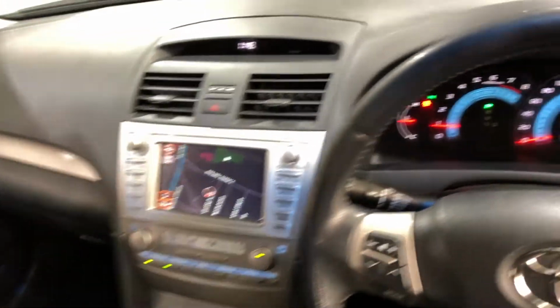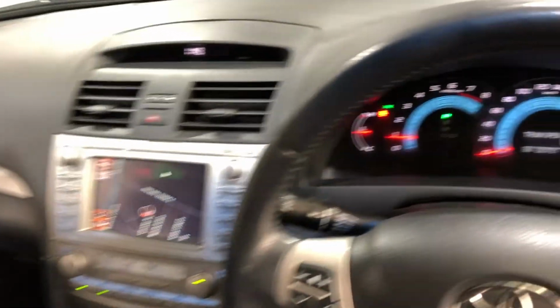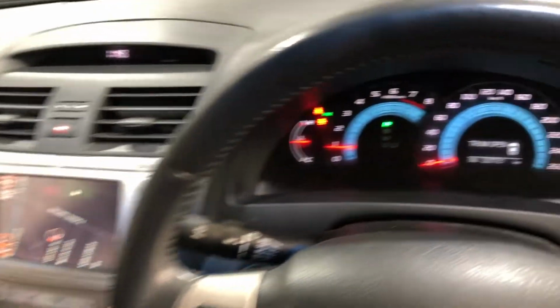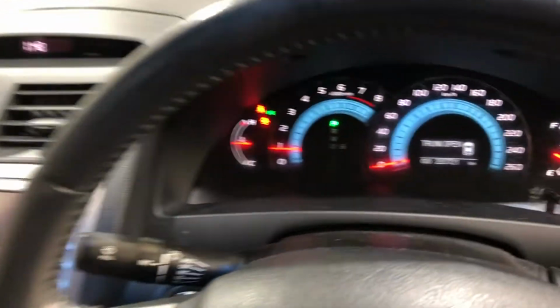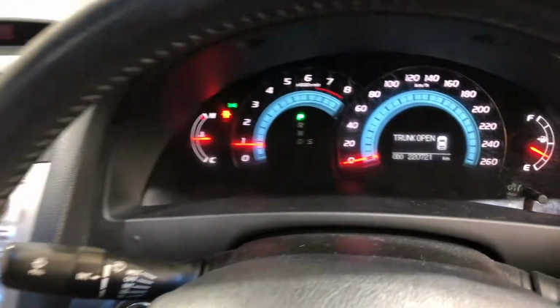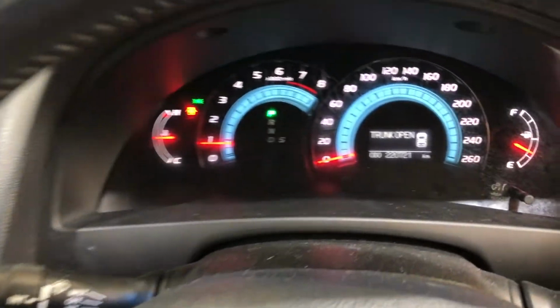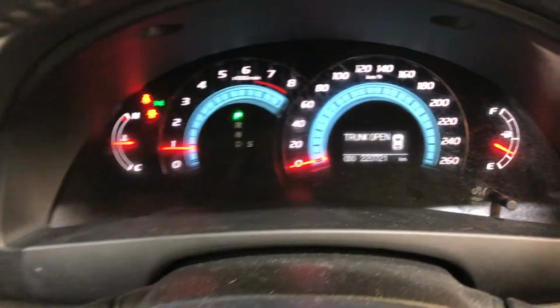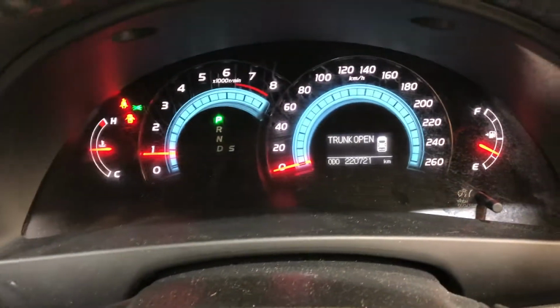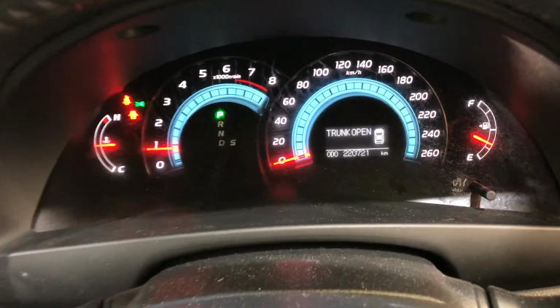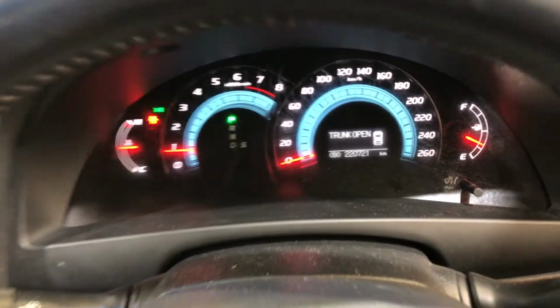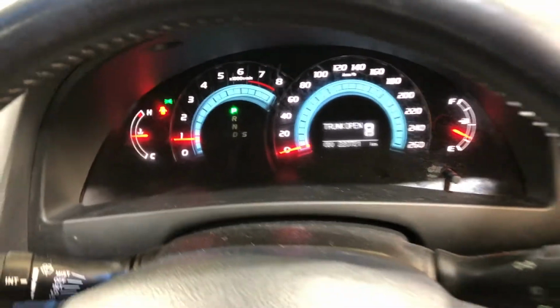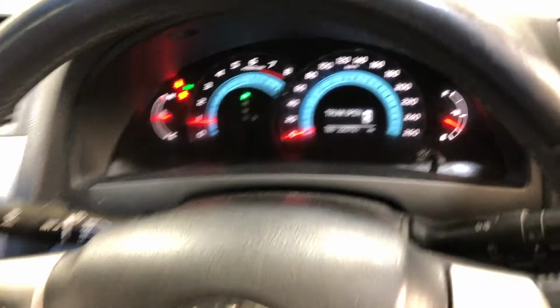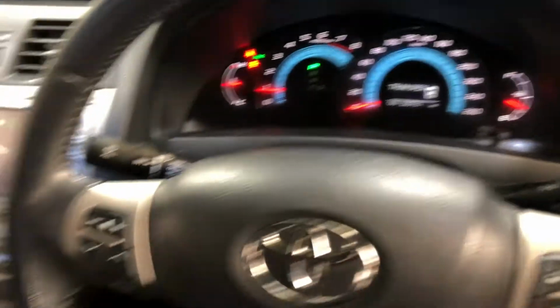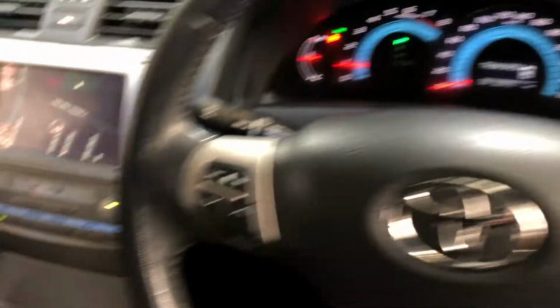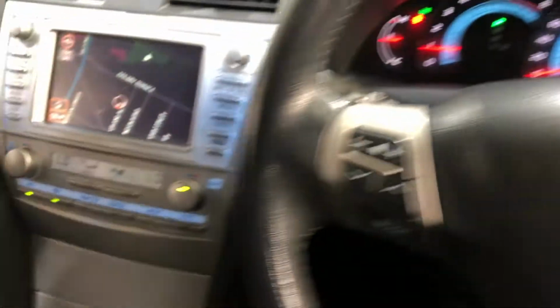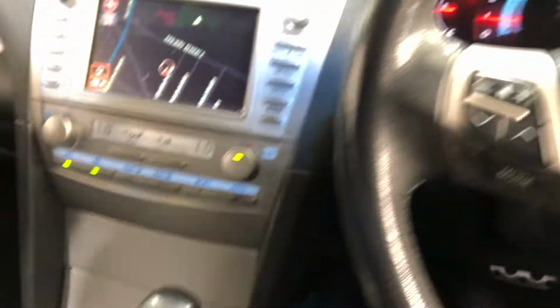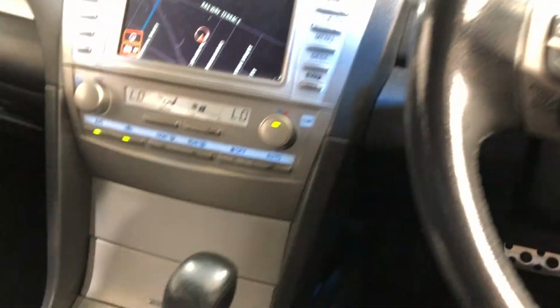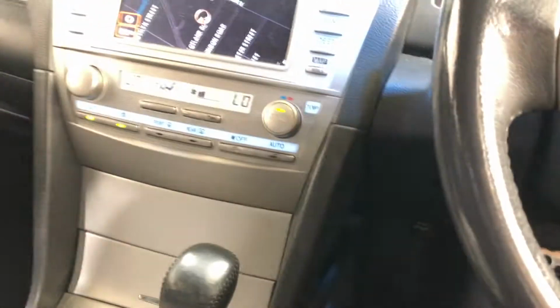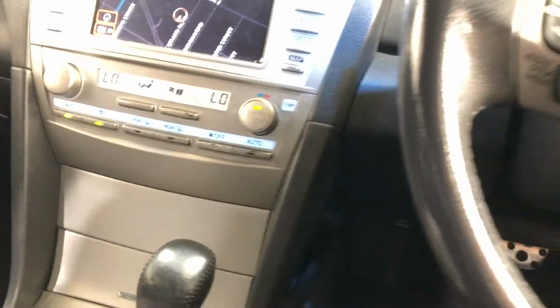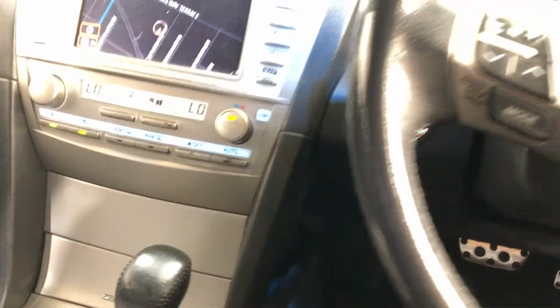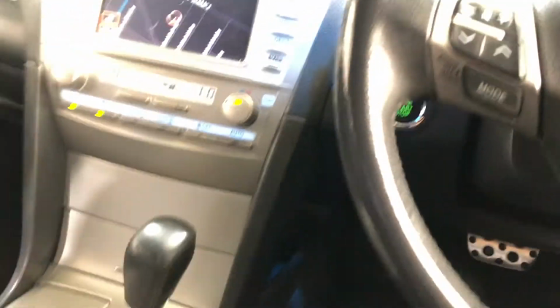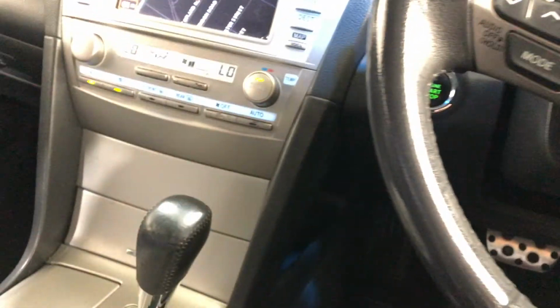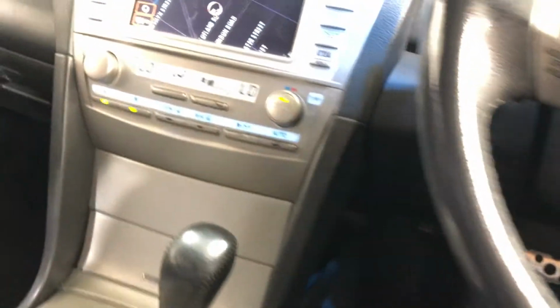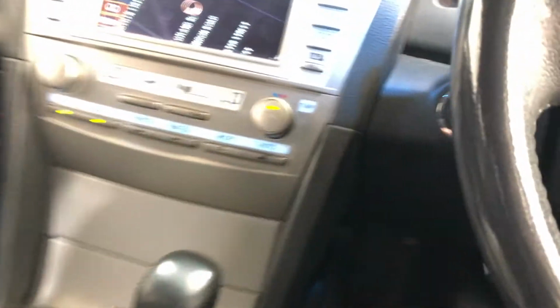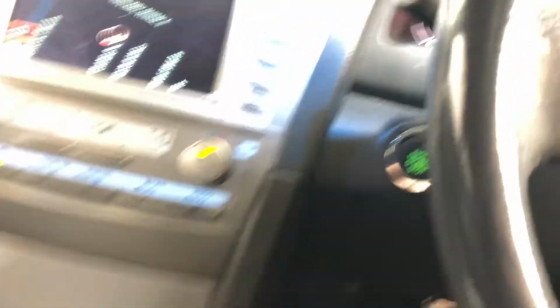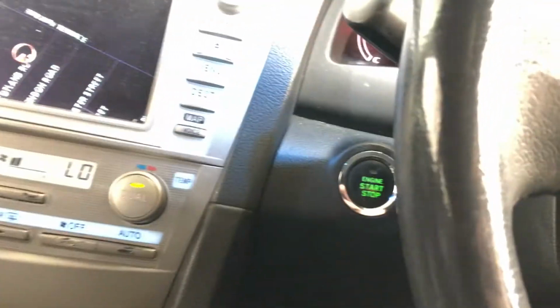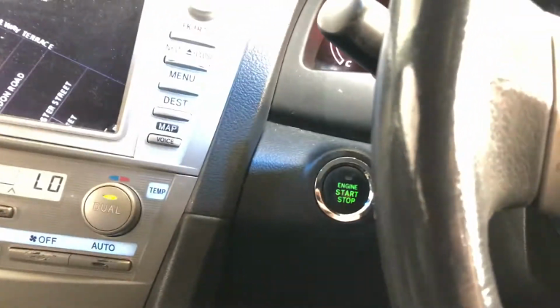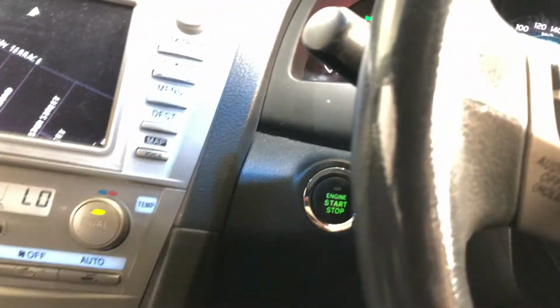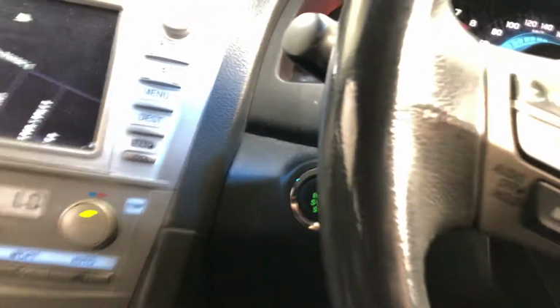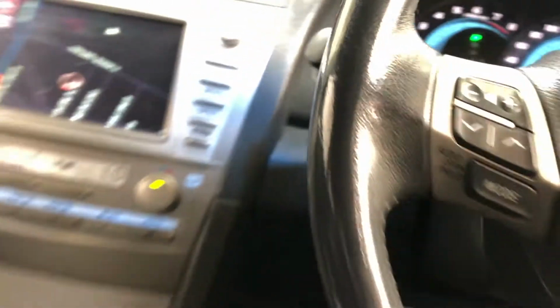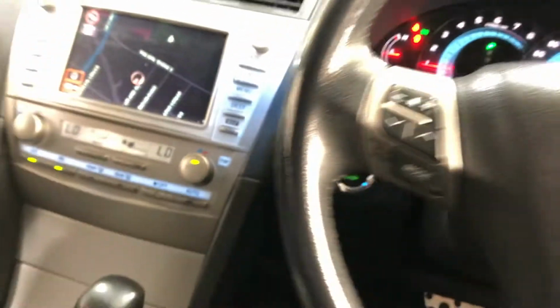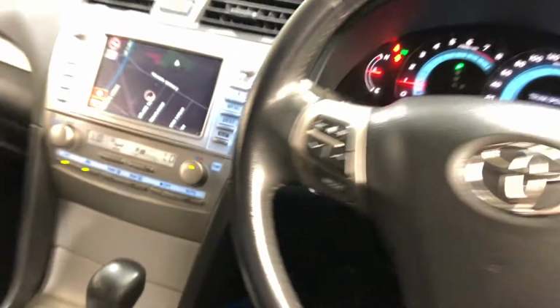This car has low mileage at 20,000km on the clock. There's also a push-button start.